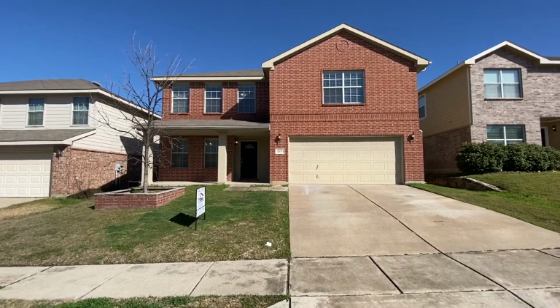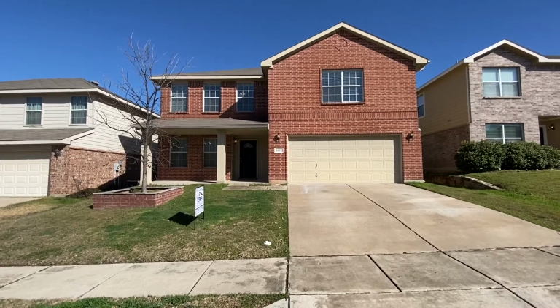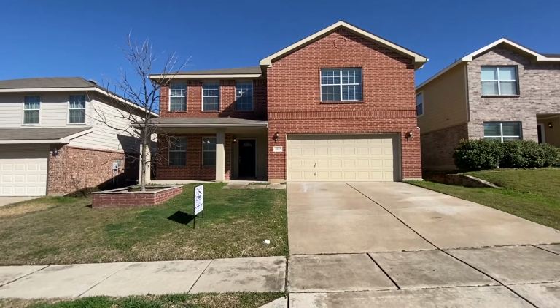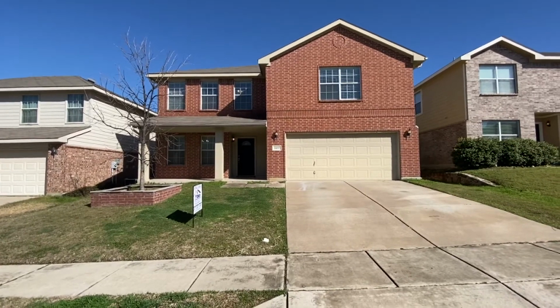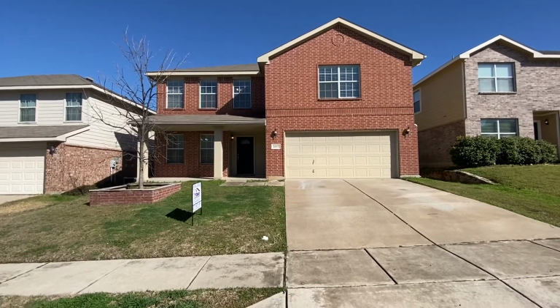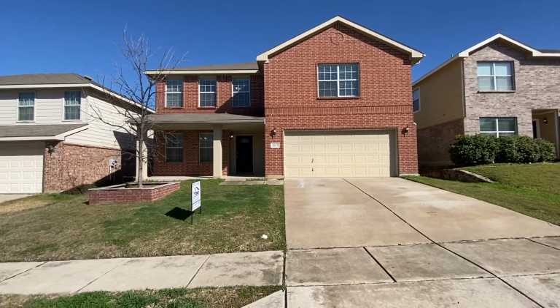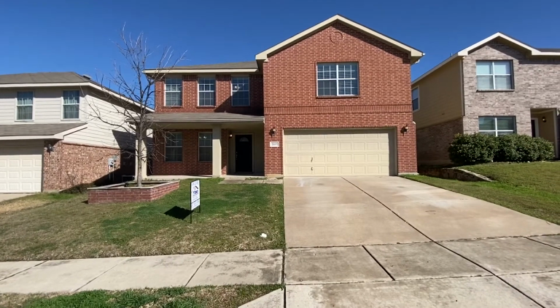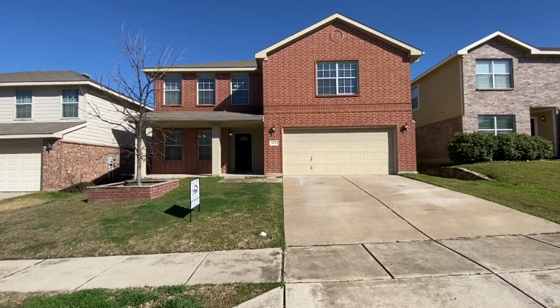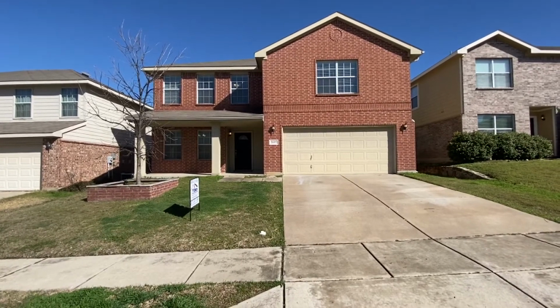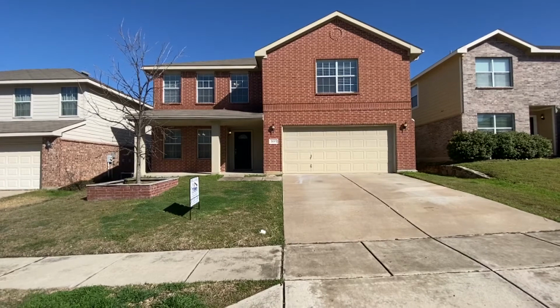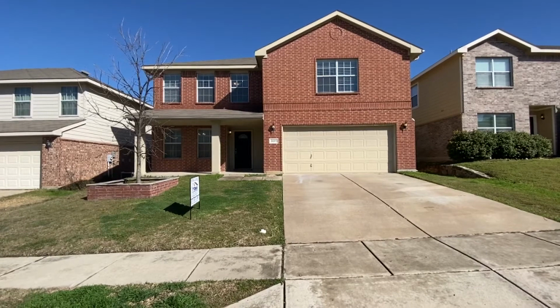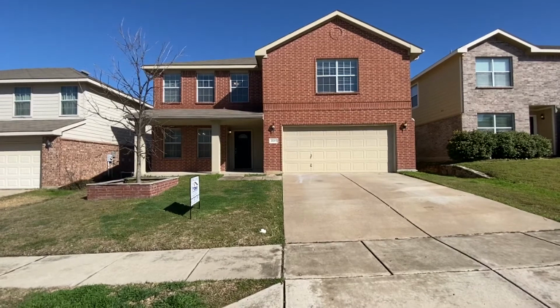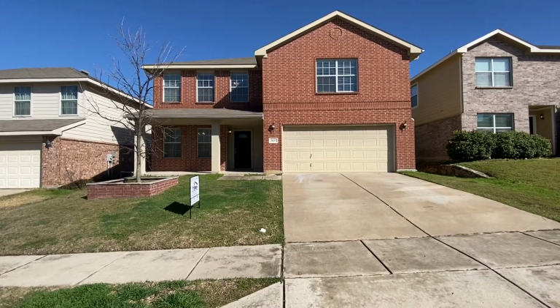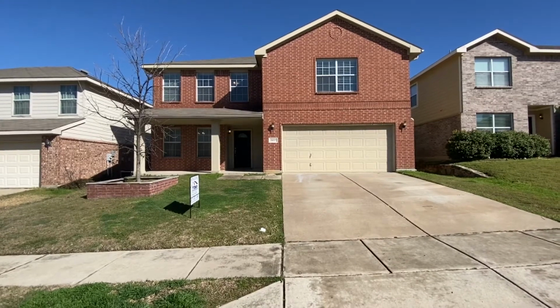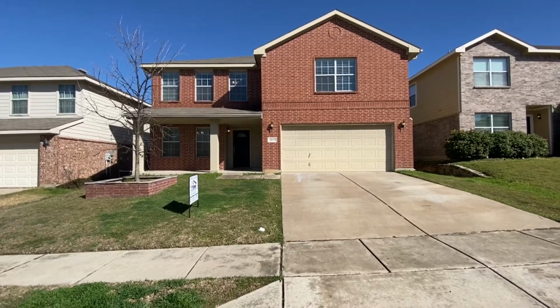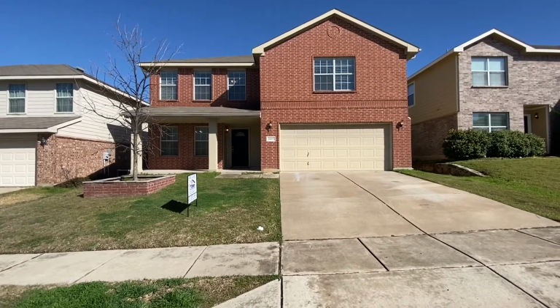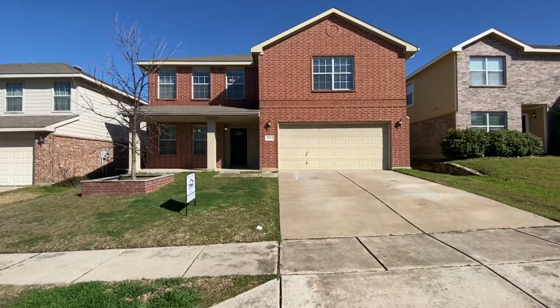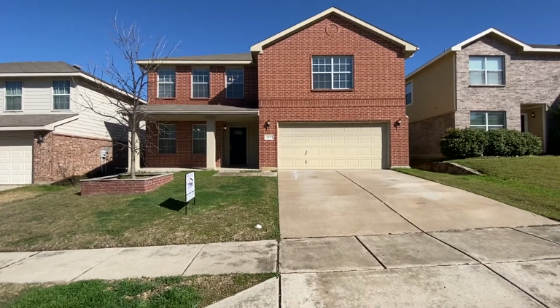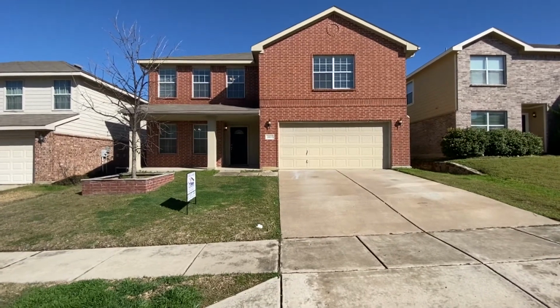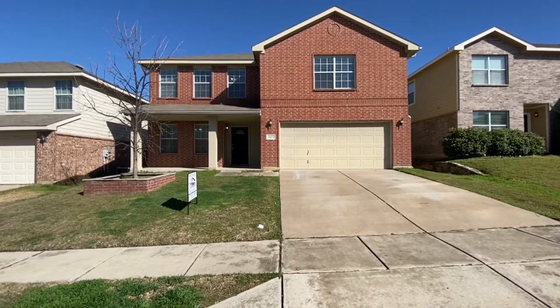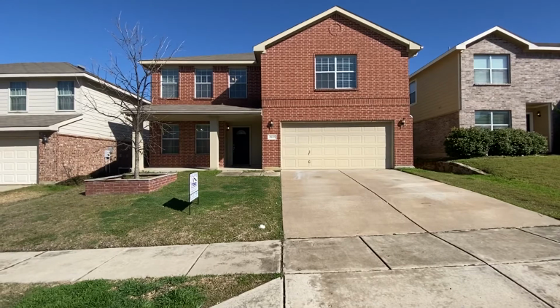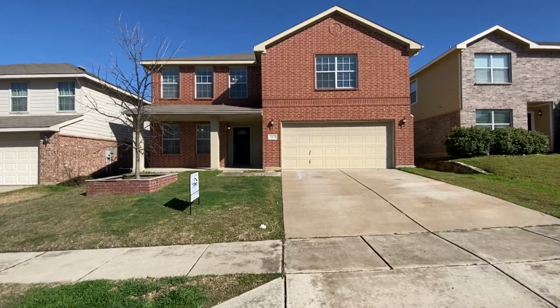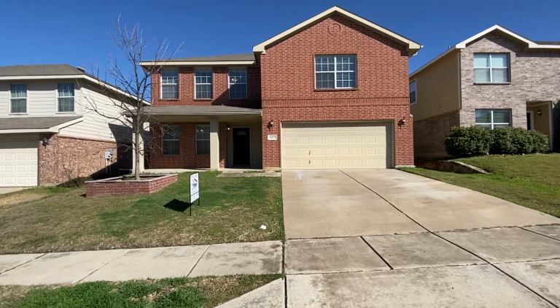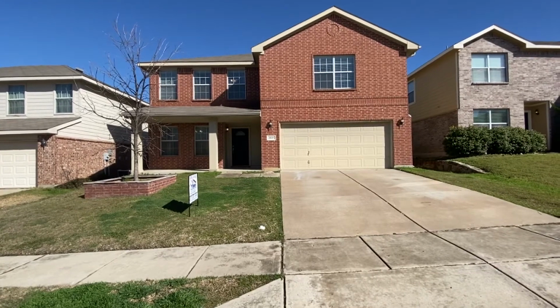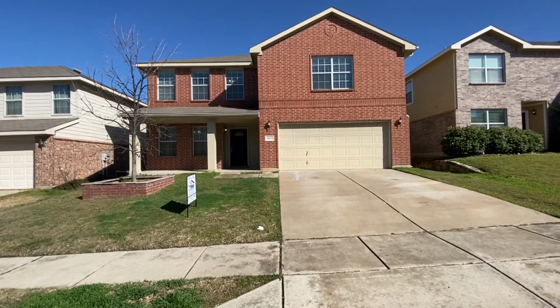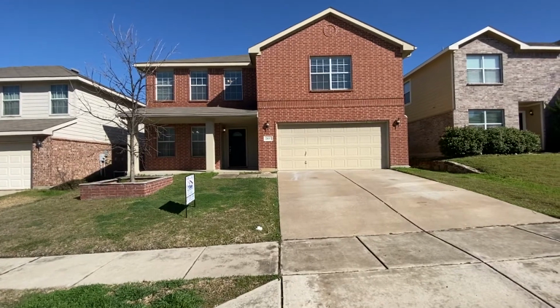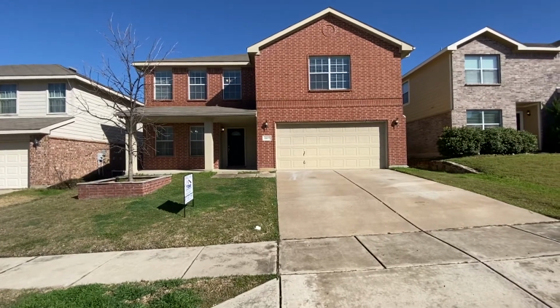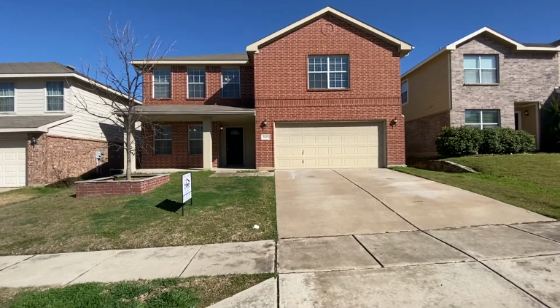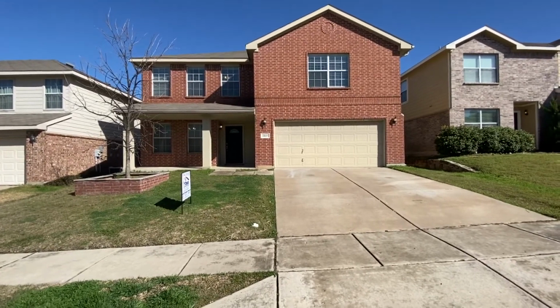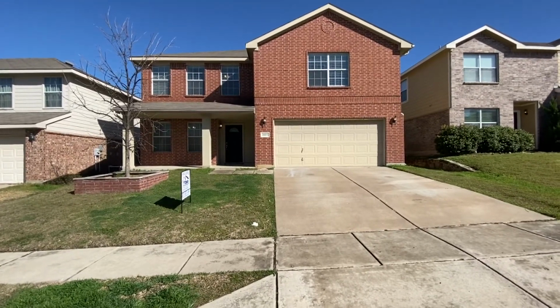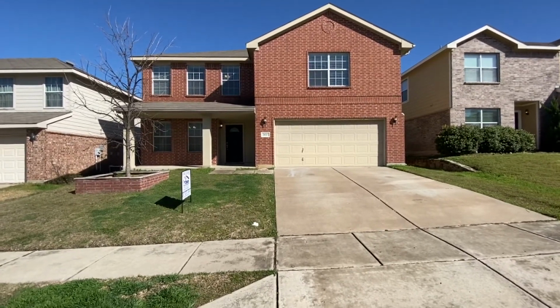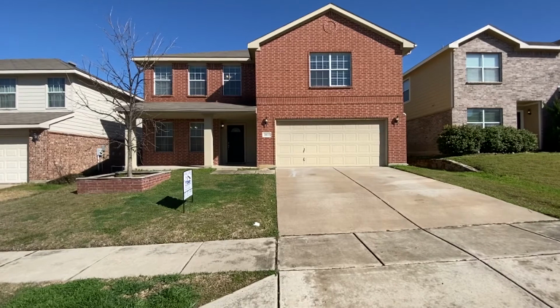Hi, this is Rob with First Choice Property Management over here at 2037 Bliss. This is in the northwest part of Fort Worth over here near 35 and the Alliance Parkway, Heritage Trace, that whole kind of sector.